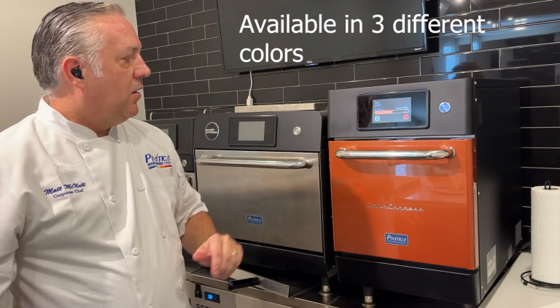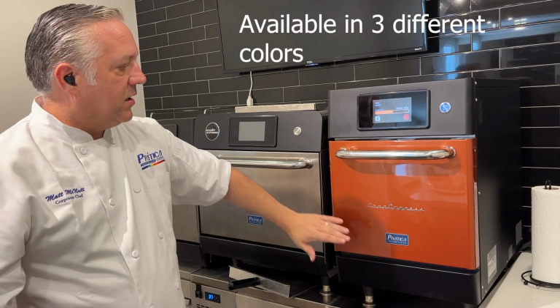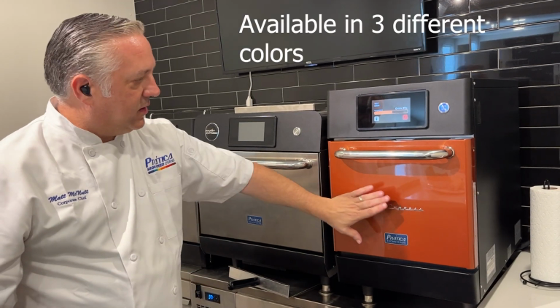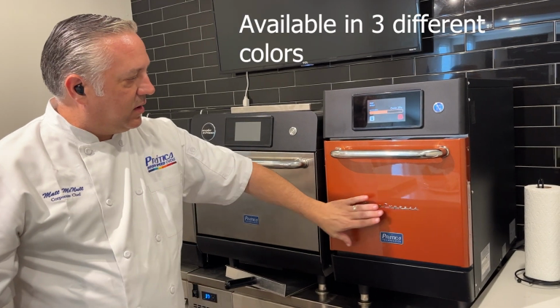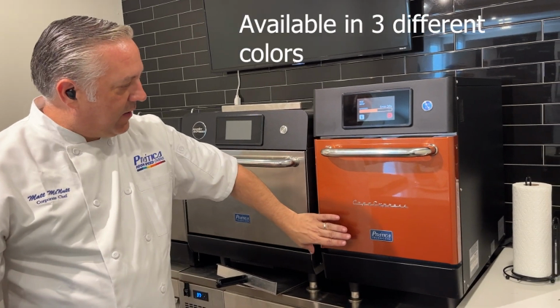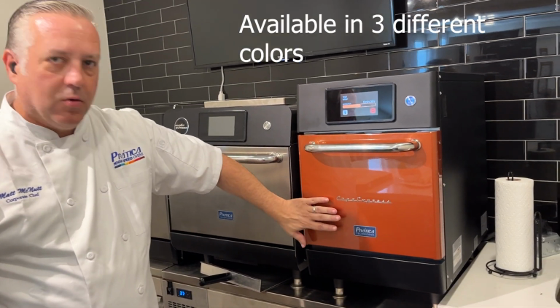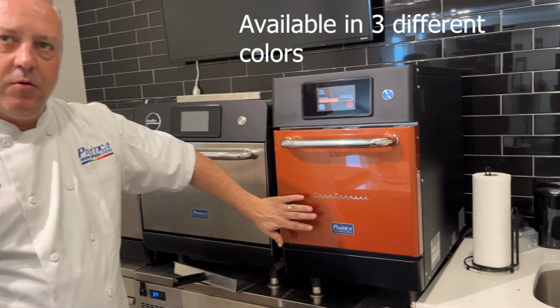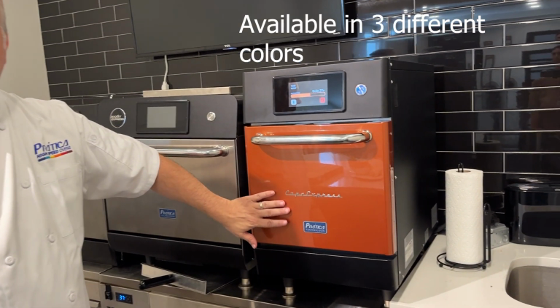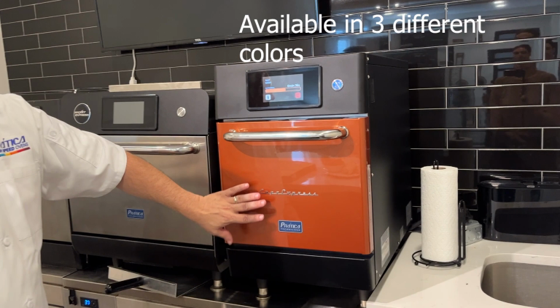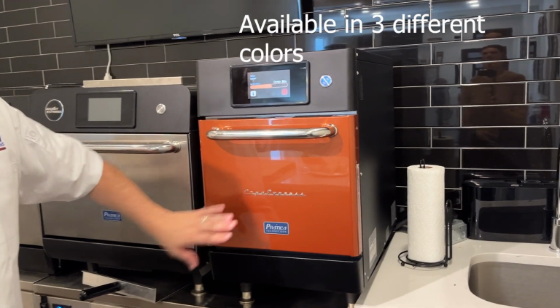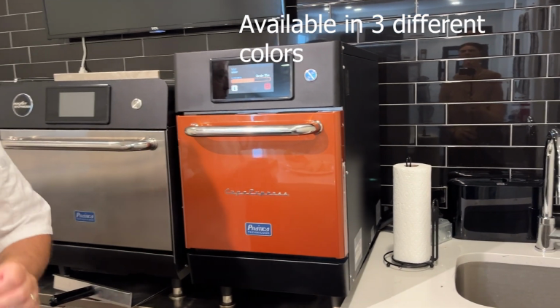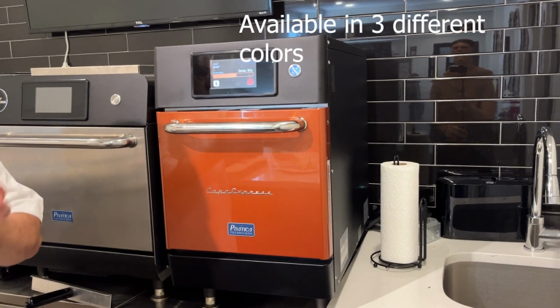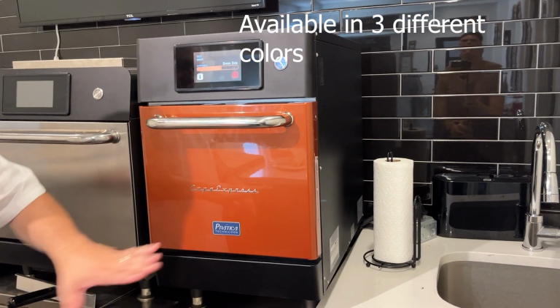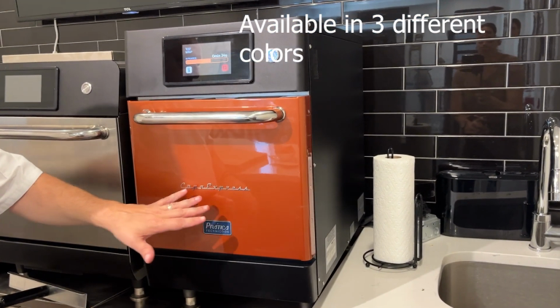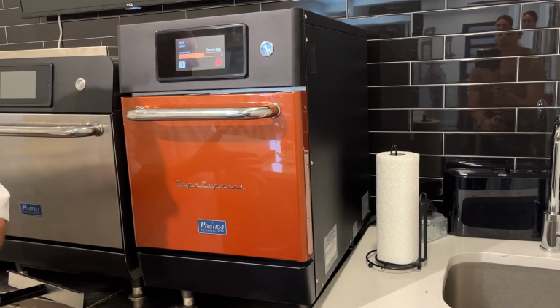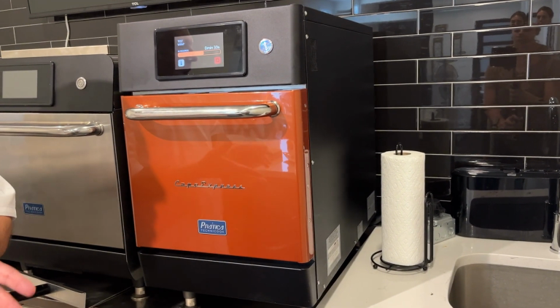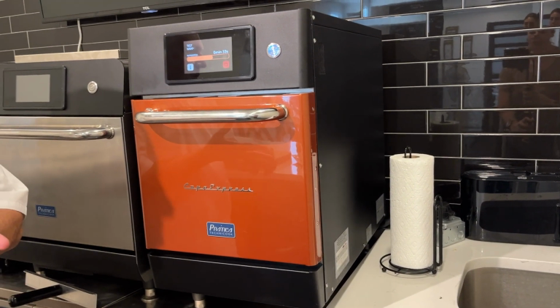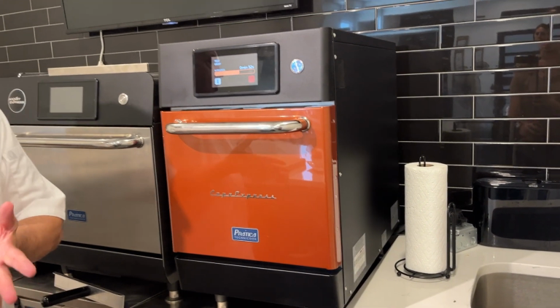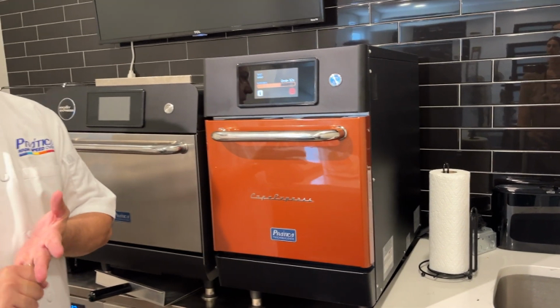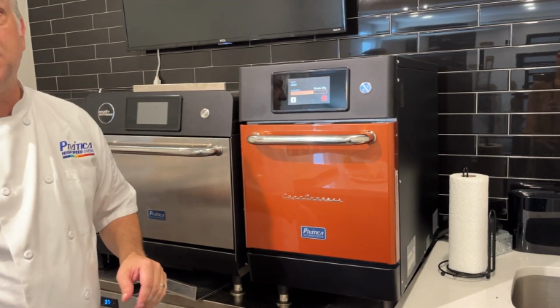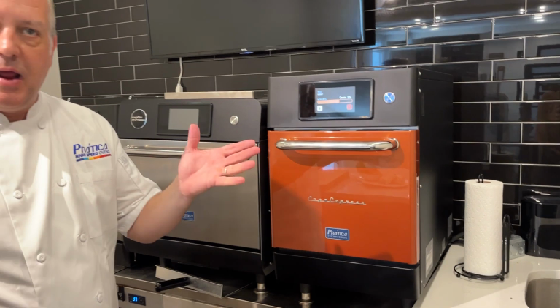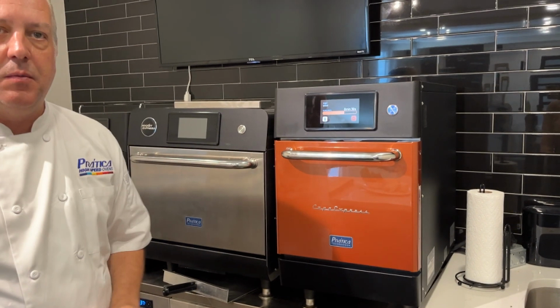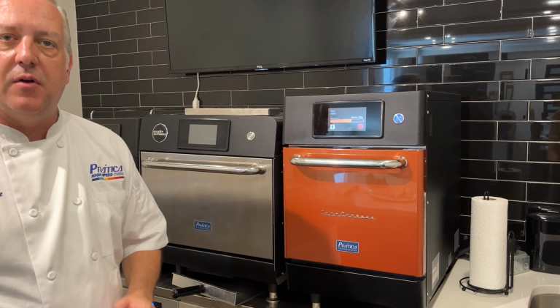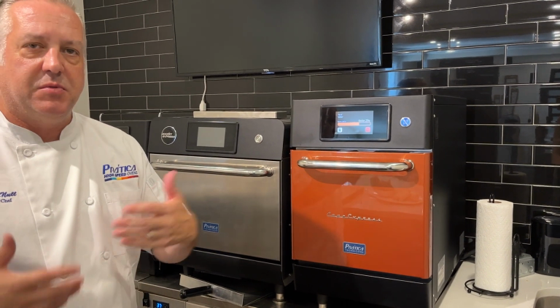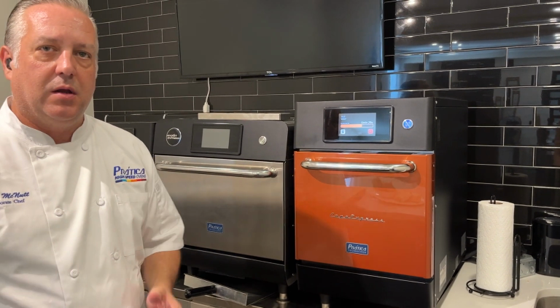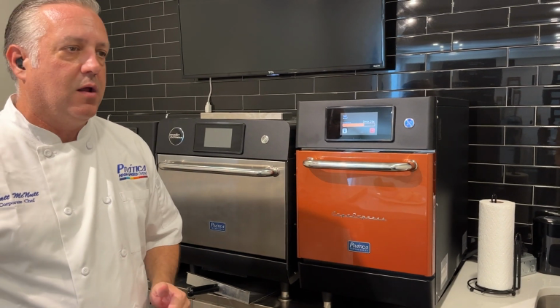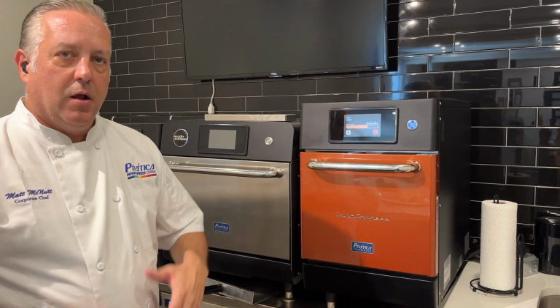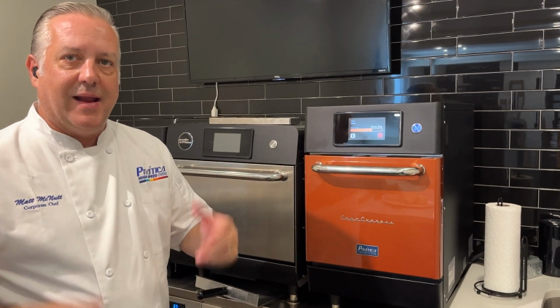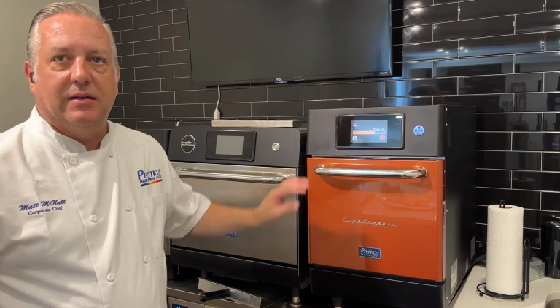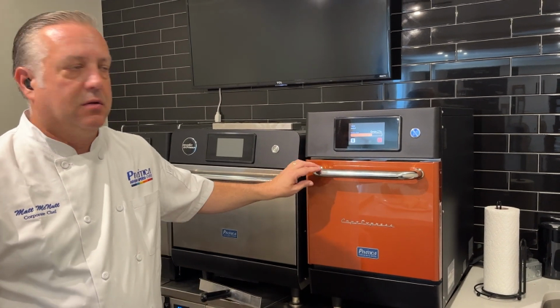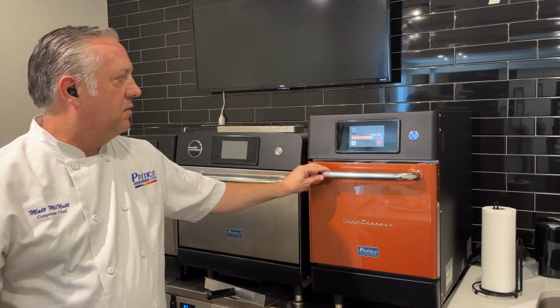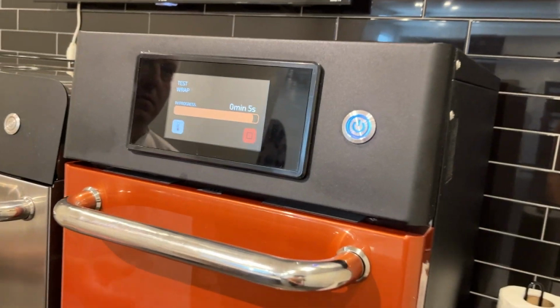As you can see, we have right here our burnt orange model. Our Copa Express comes in three colors: burnt orange, silver, or black. So you have different options to meet your aesthetic needs.